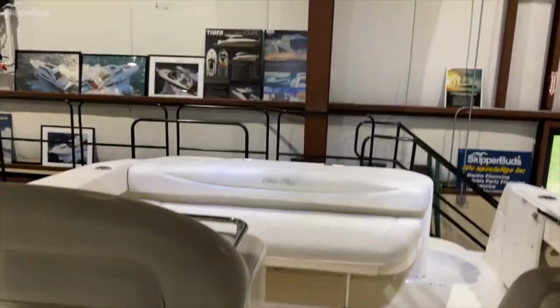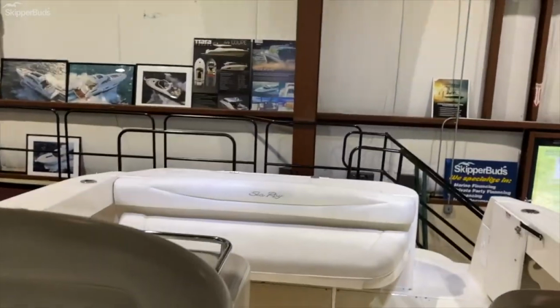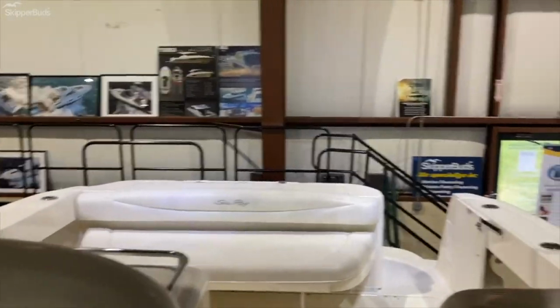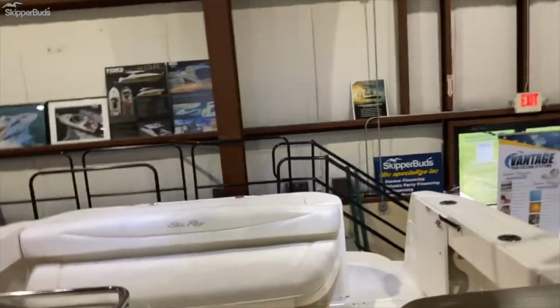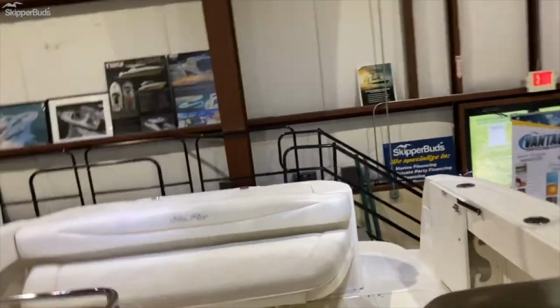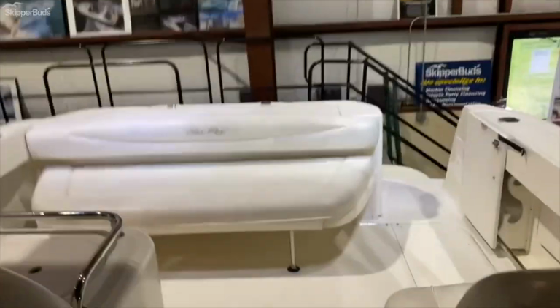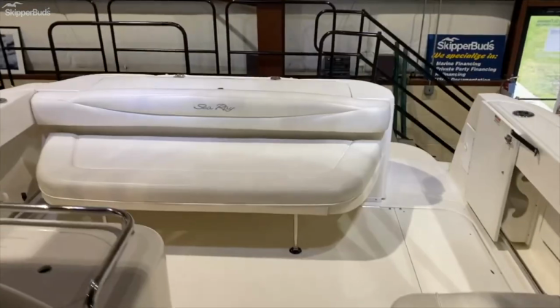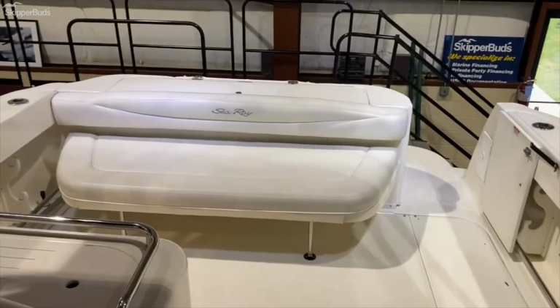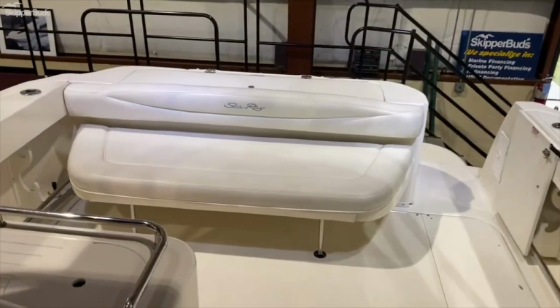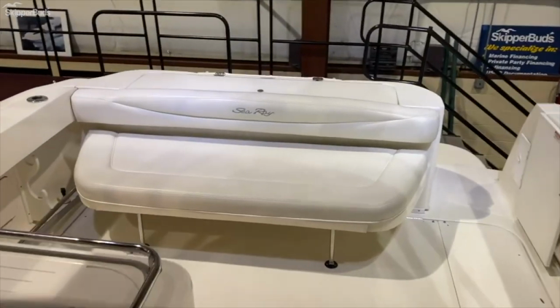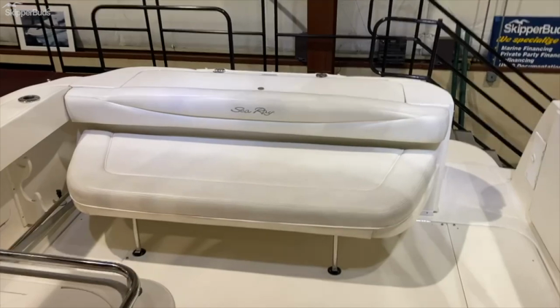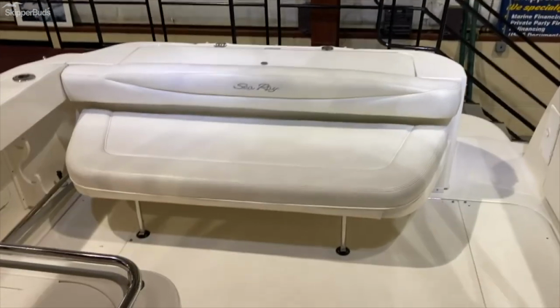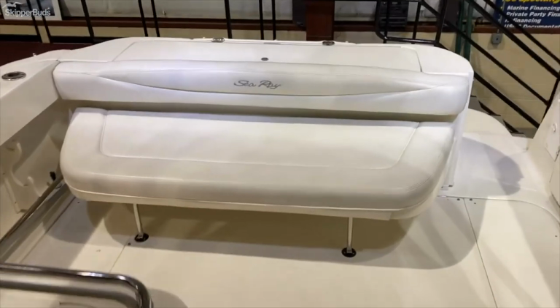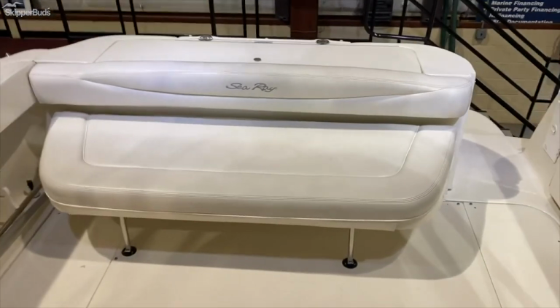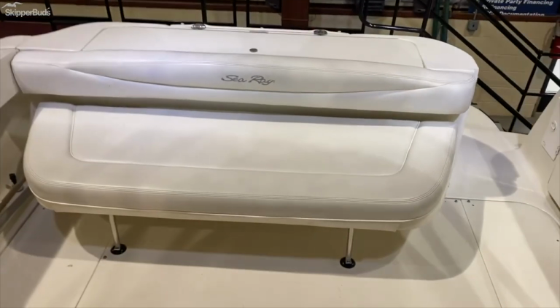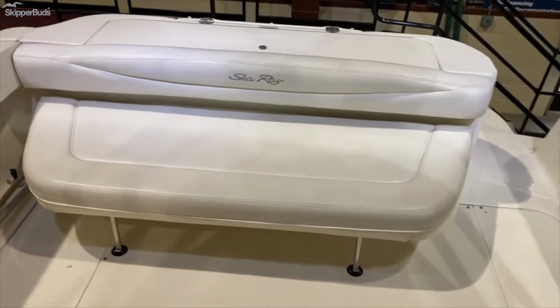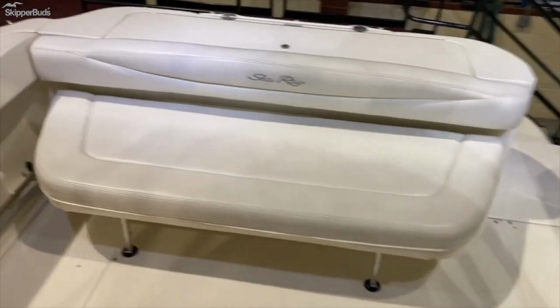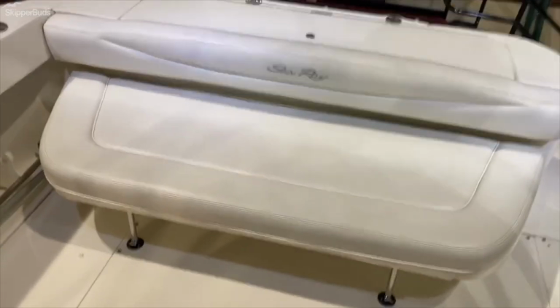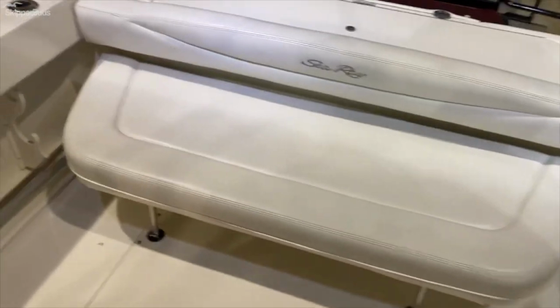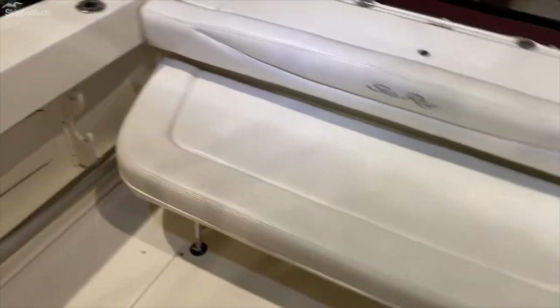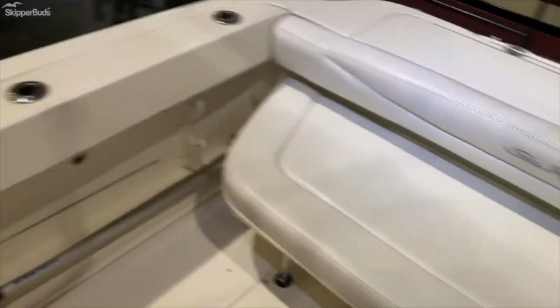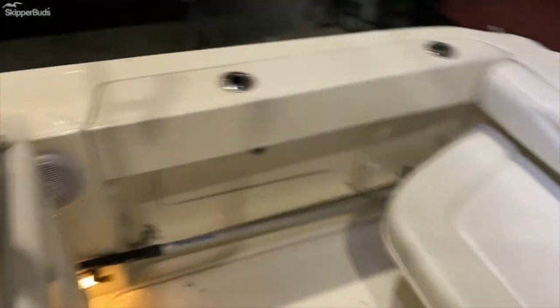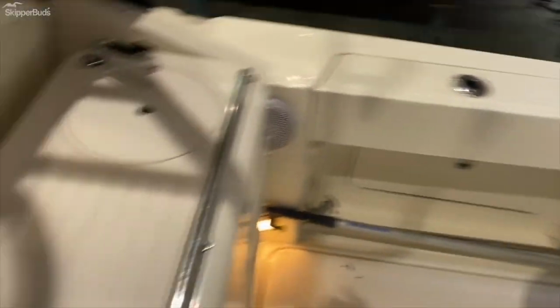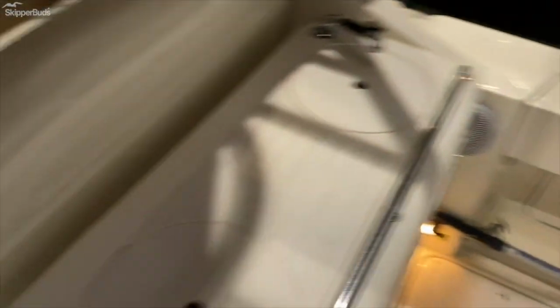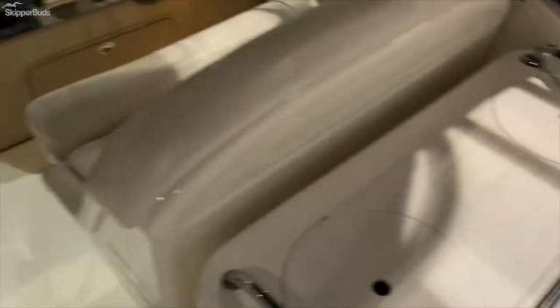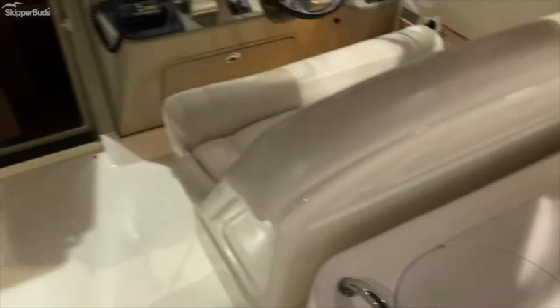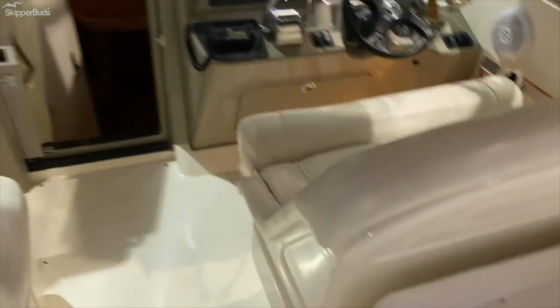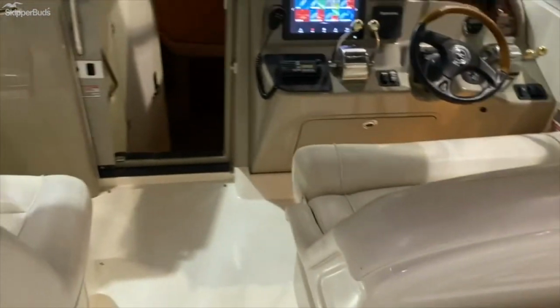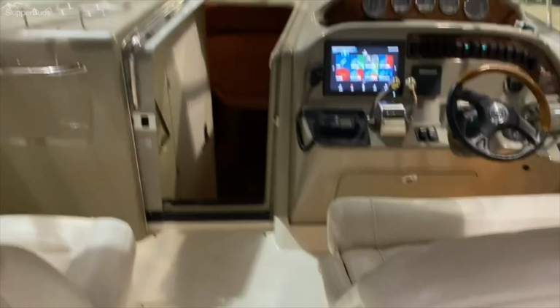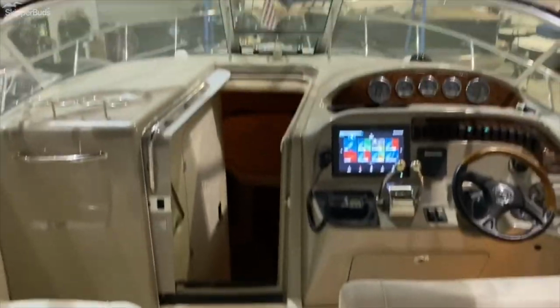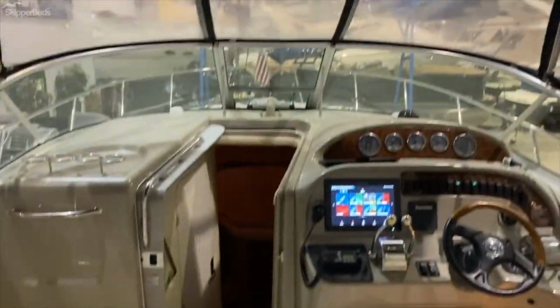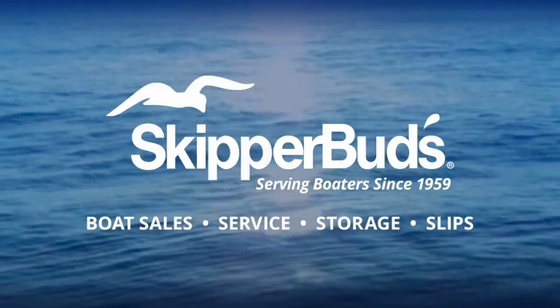Head. This one right now is stored in our showroom here at Grand Isle Marina — Skipper Buds. Stop by if you'd like to take a look.